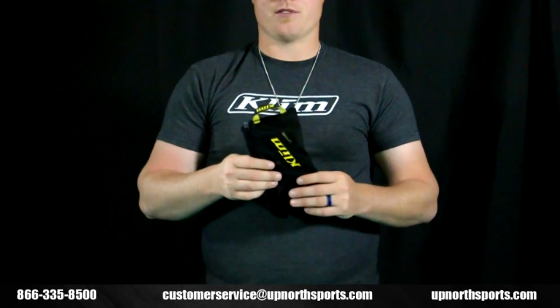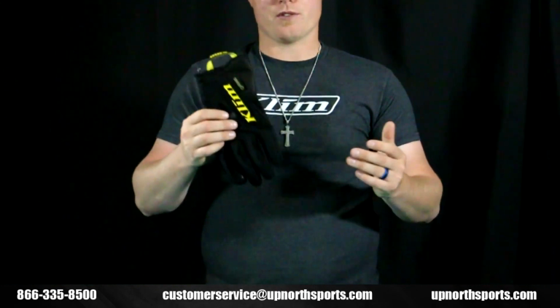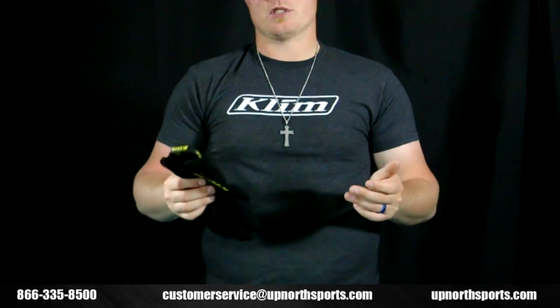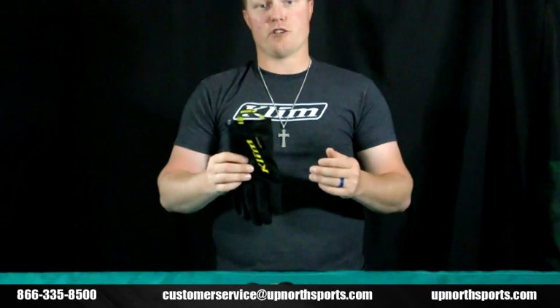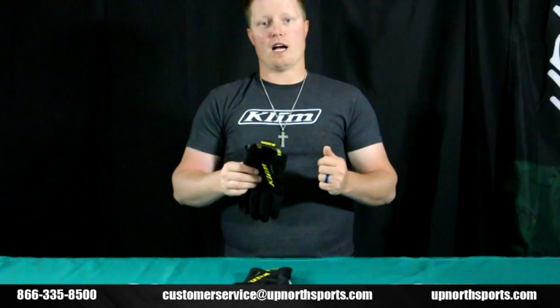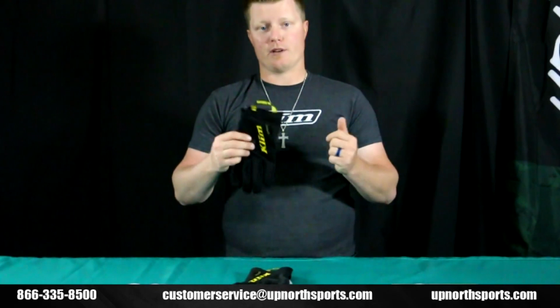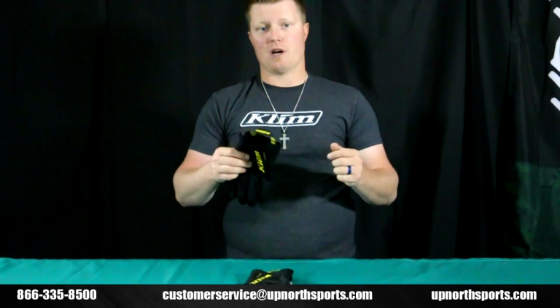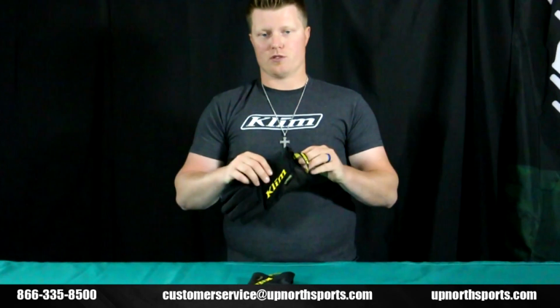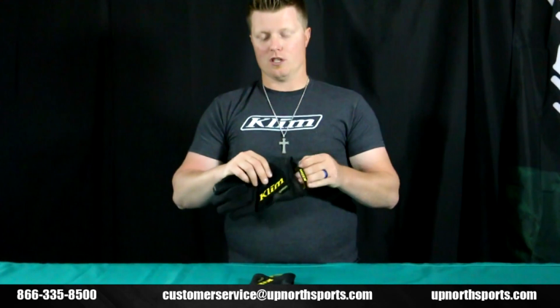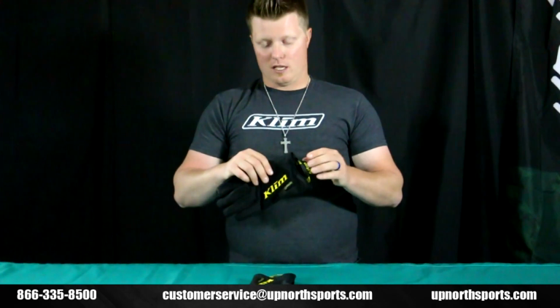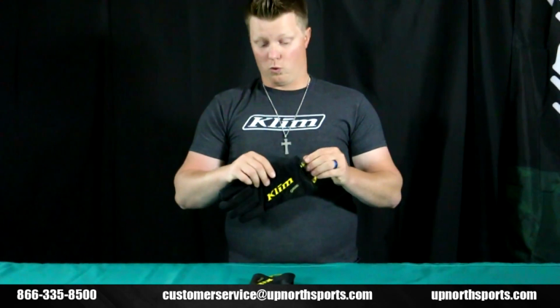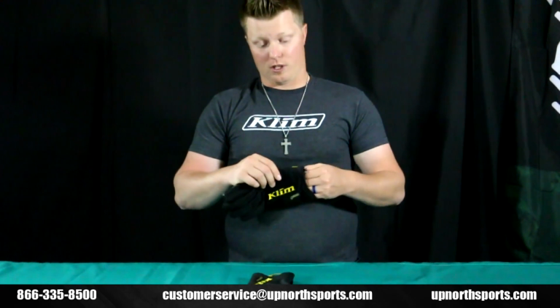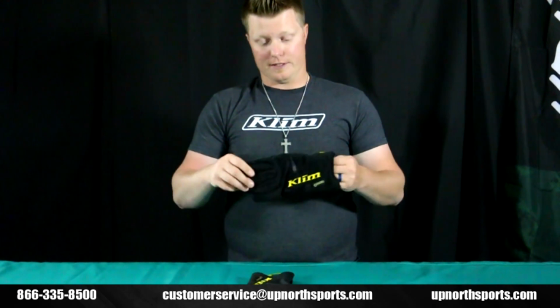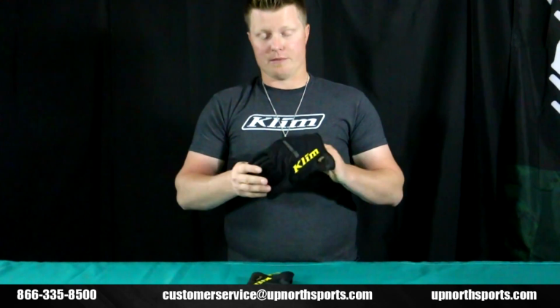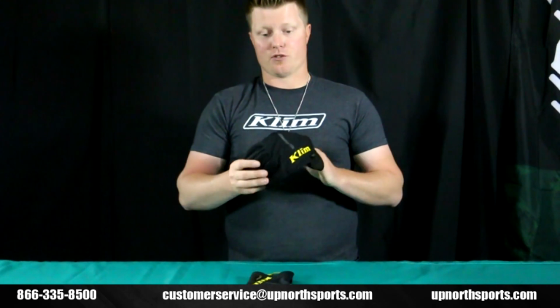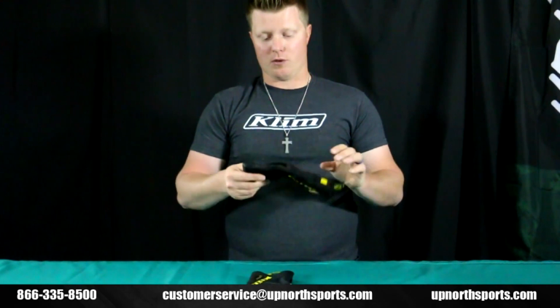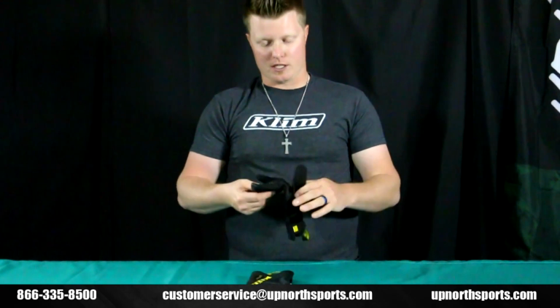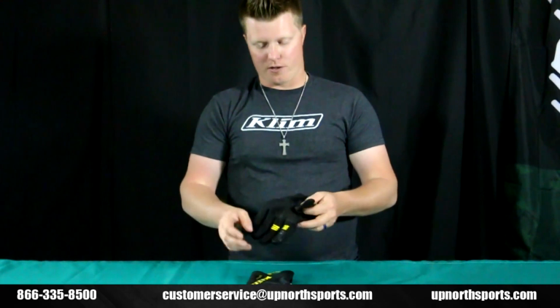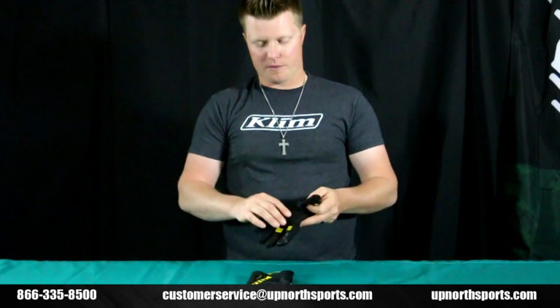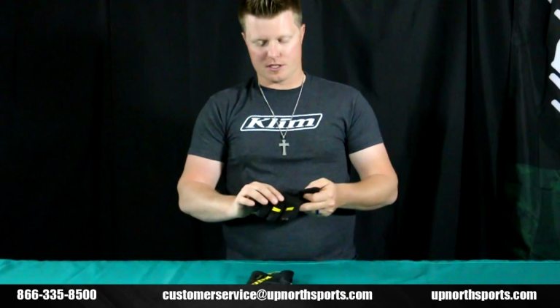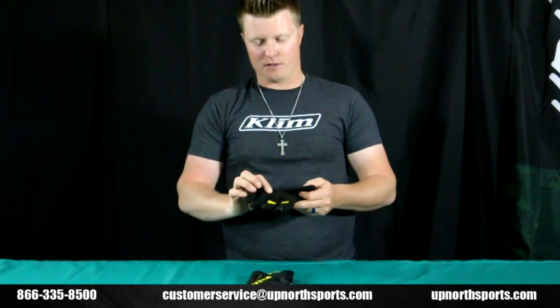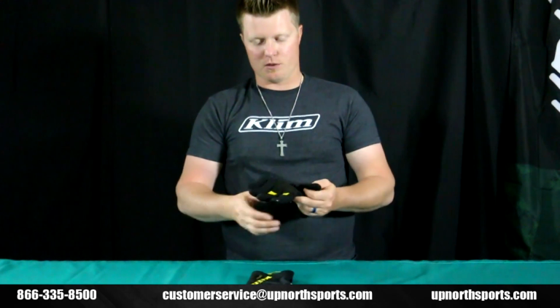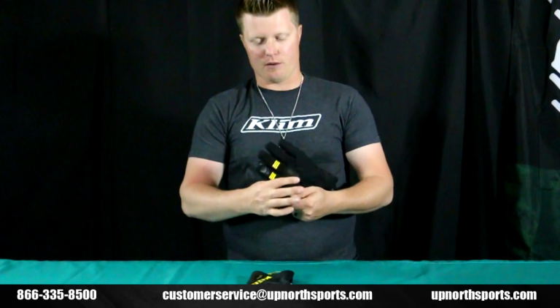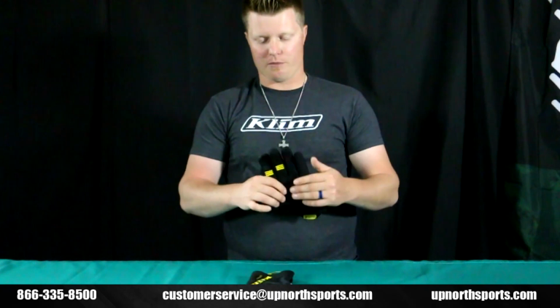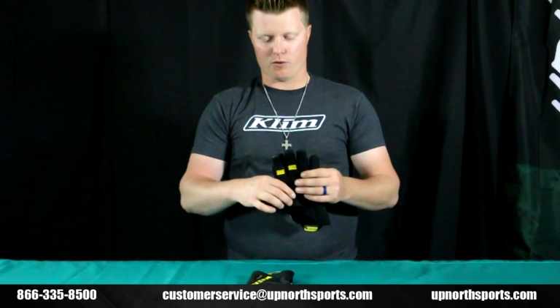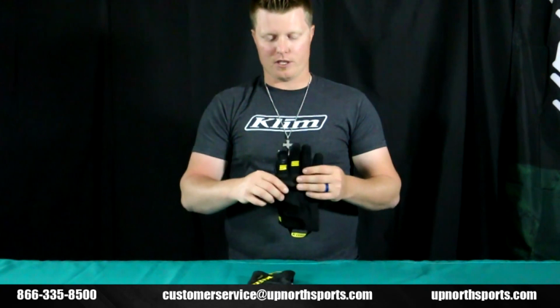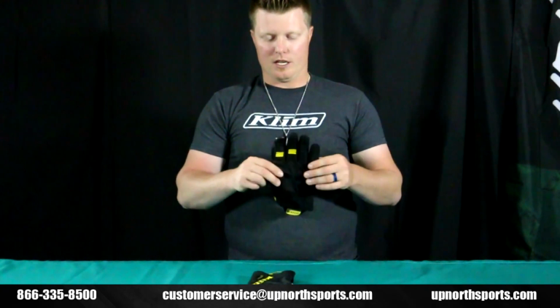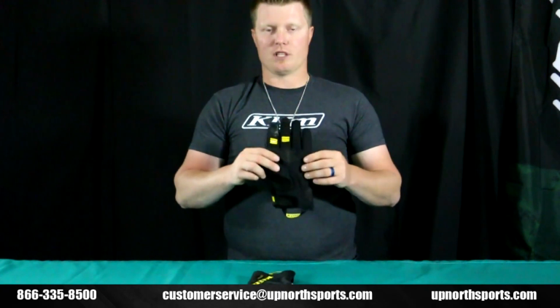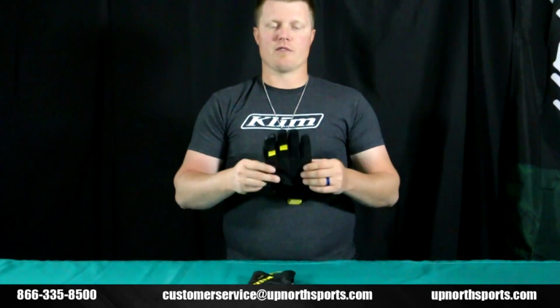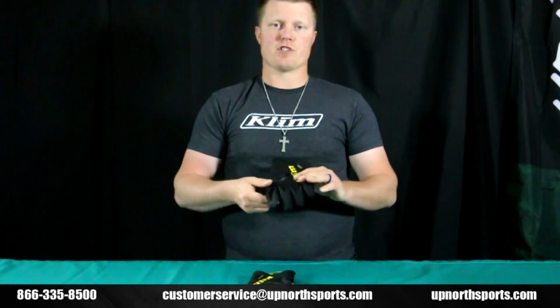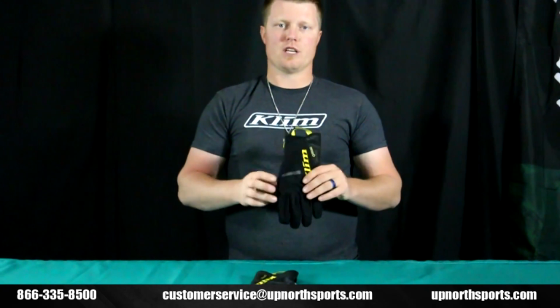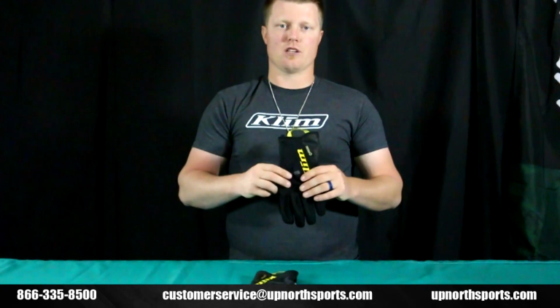If you're looking for something just to stay dry and you're on the mountains or just even as a work glove, it's extremely lightweight and has great grip — this is definitely going to be one that I would recommend for you, the Climb Inversion GTX Glove.